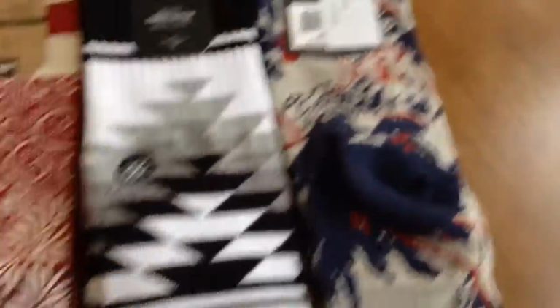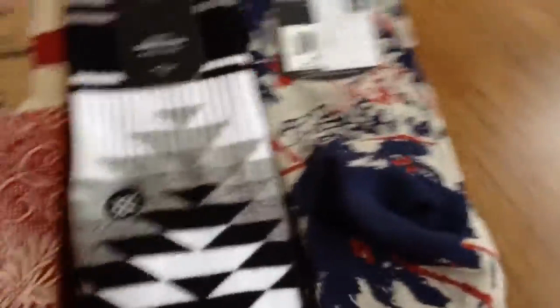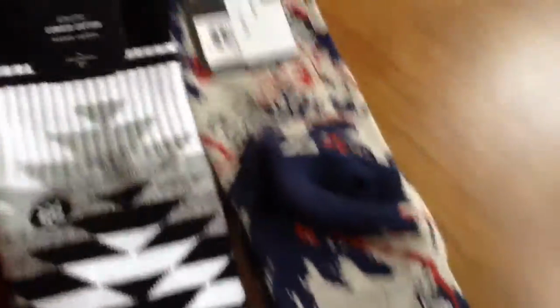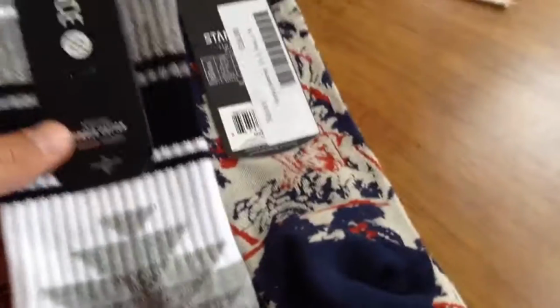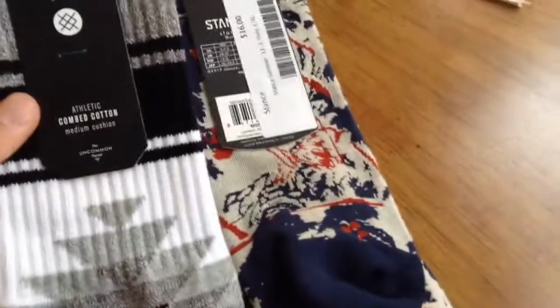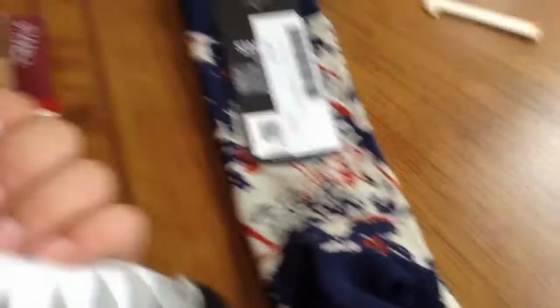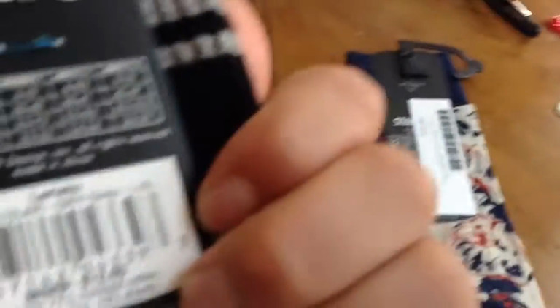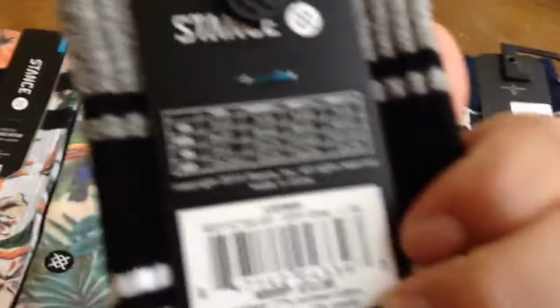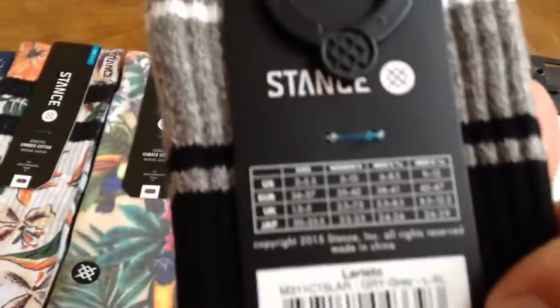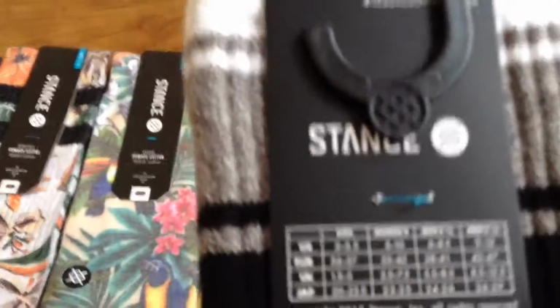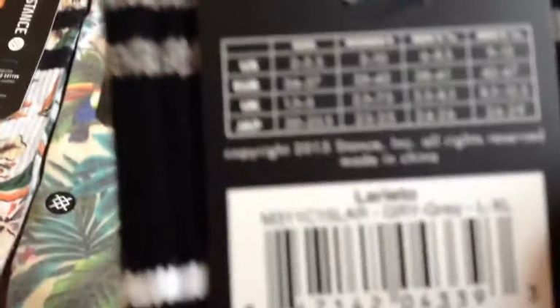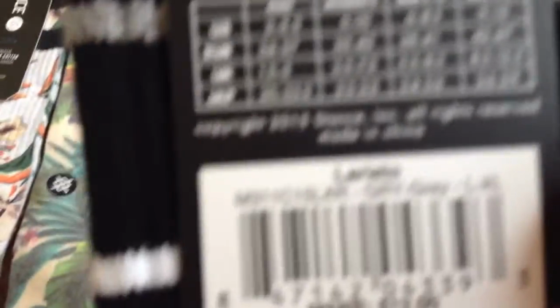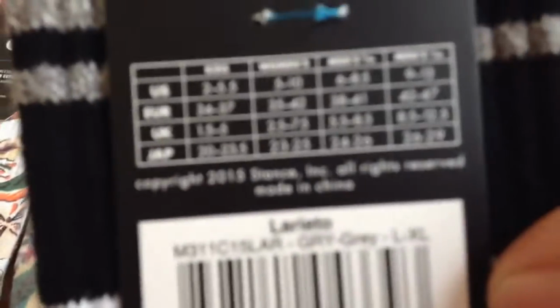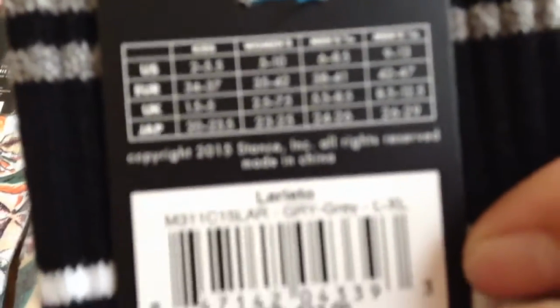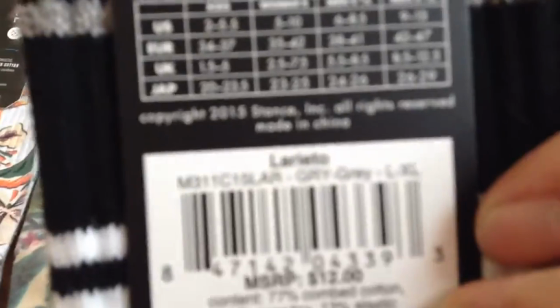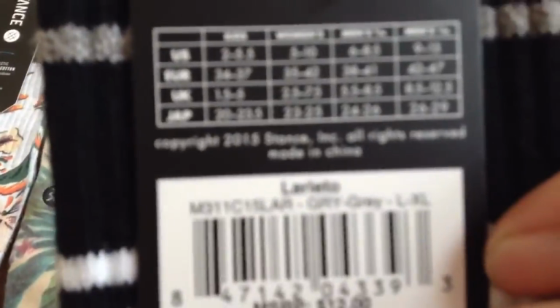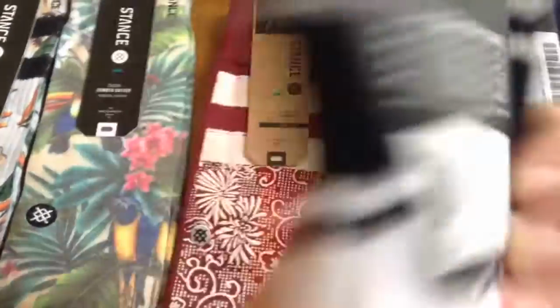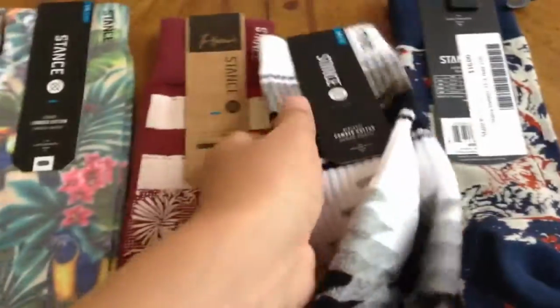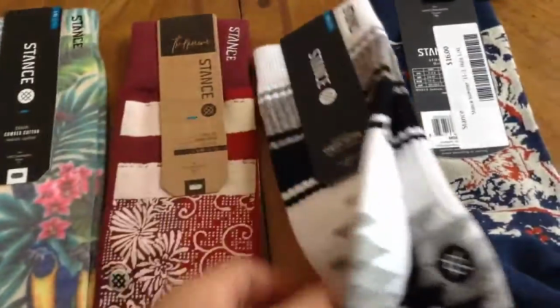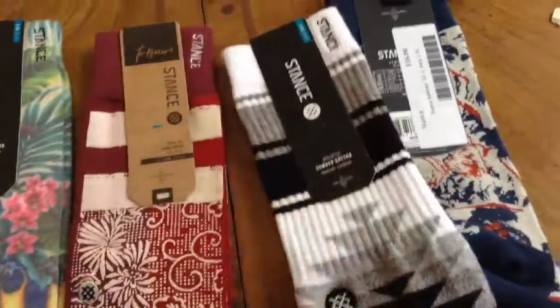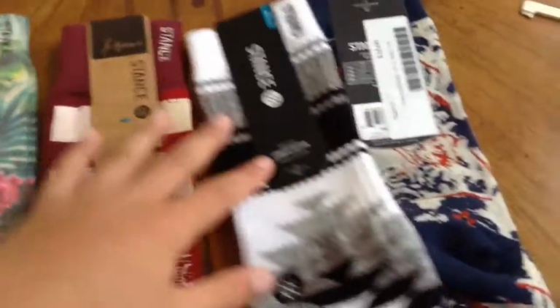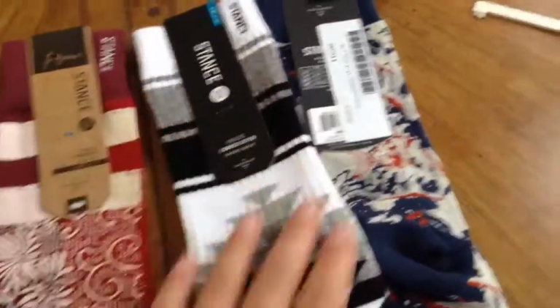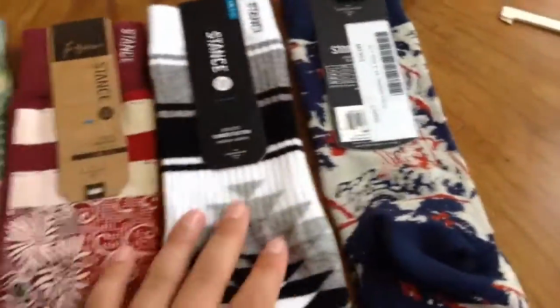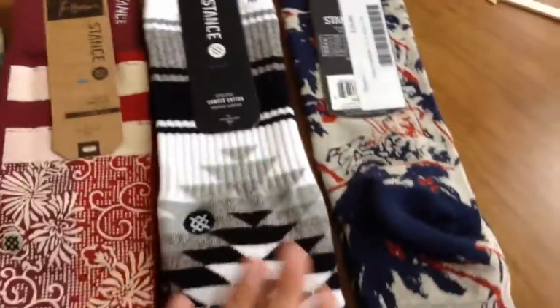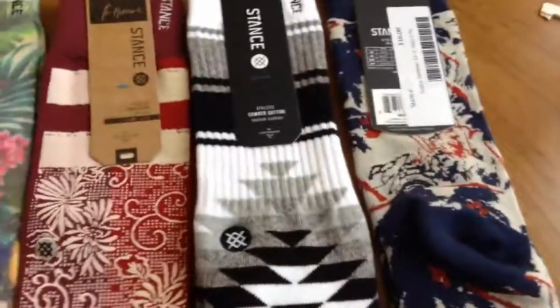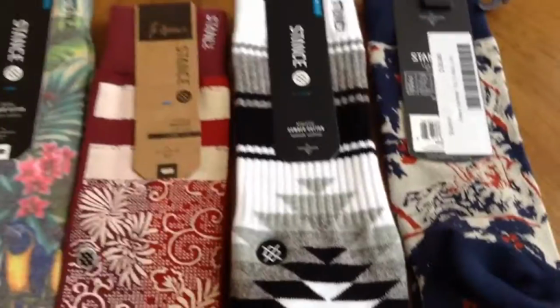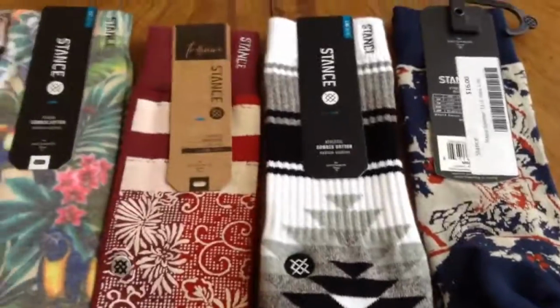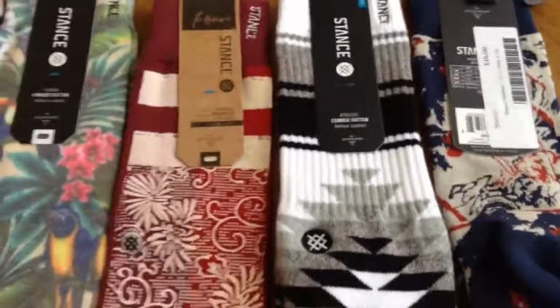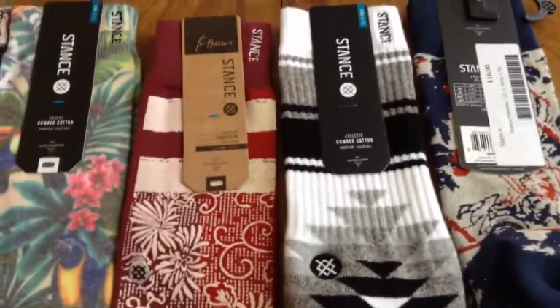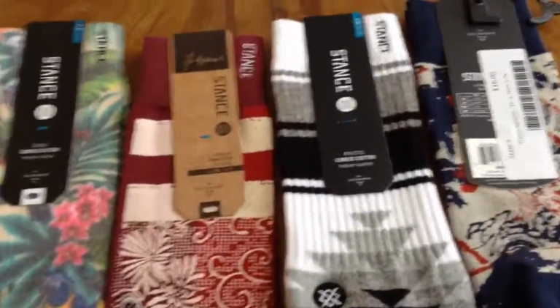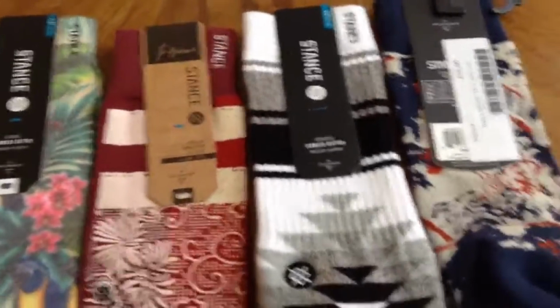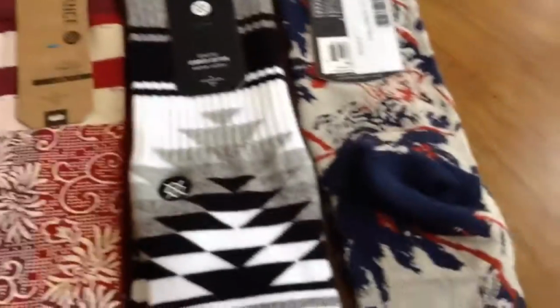Next, I have the Larinito socks. They're pretty cool — straightforward, medium cushion. They're good, I like them.